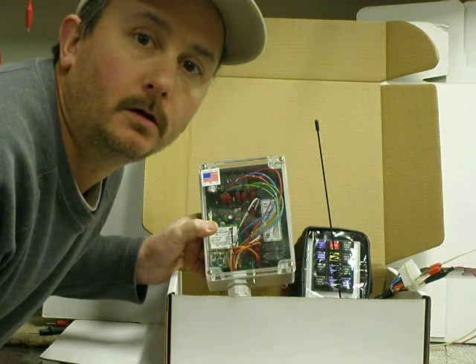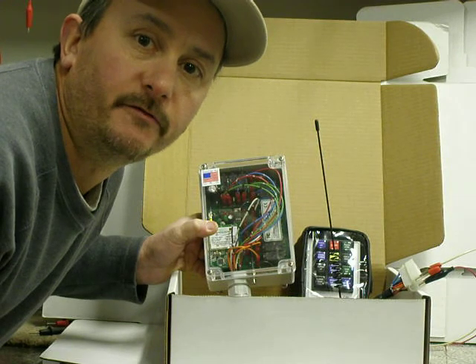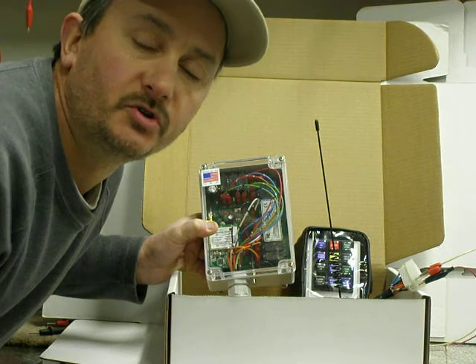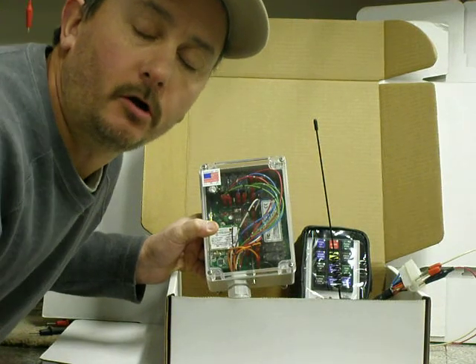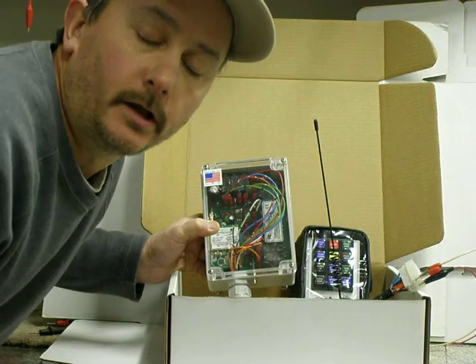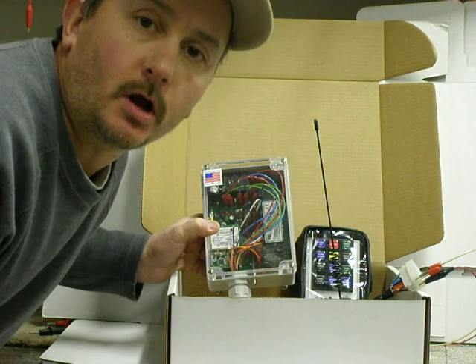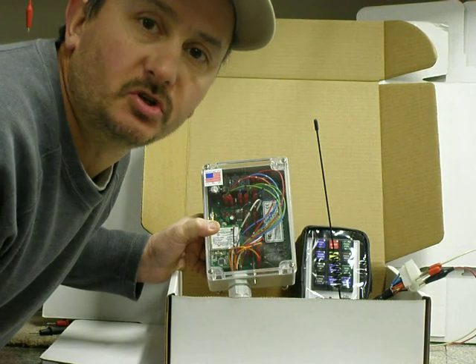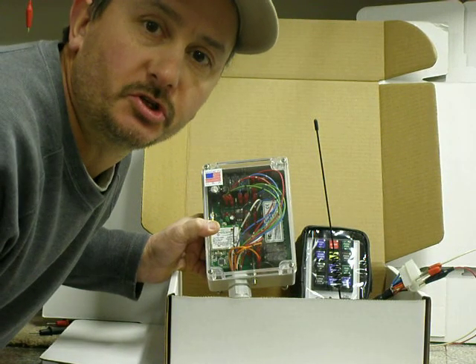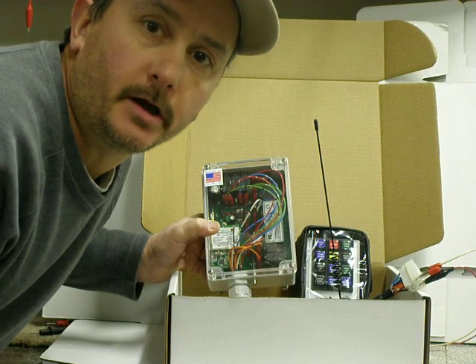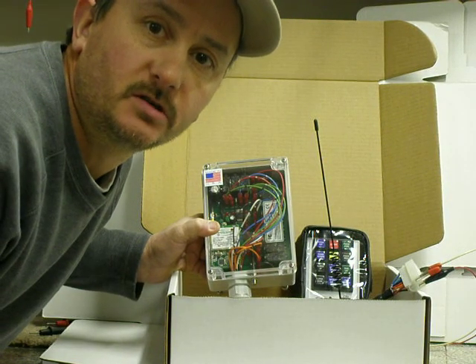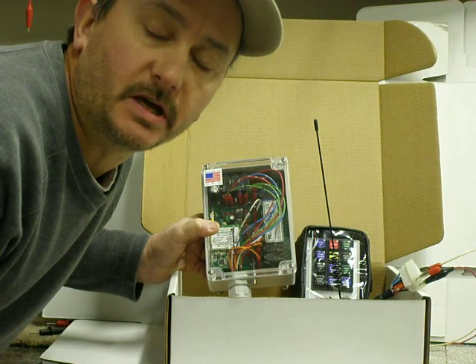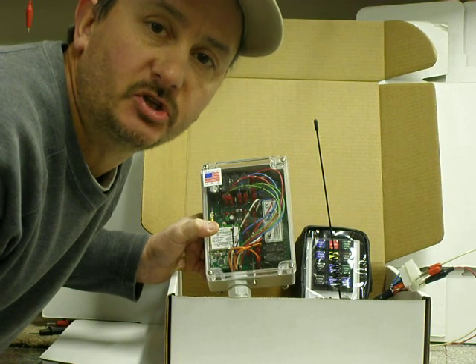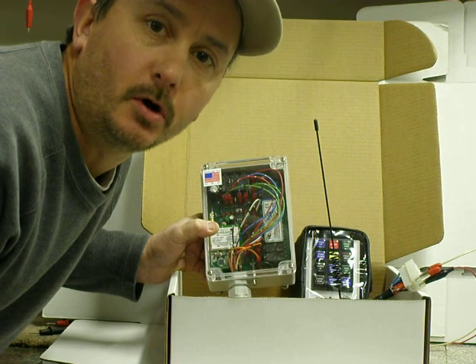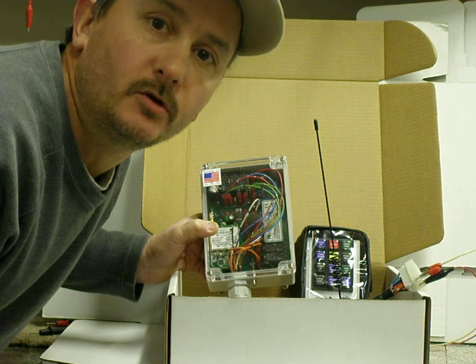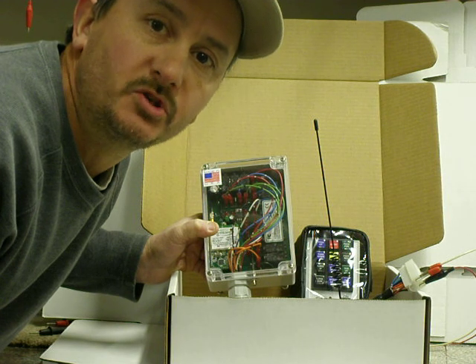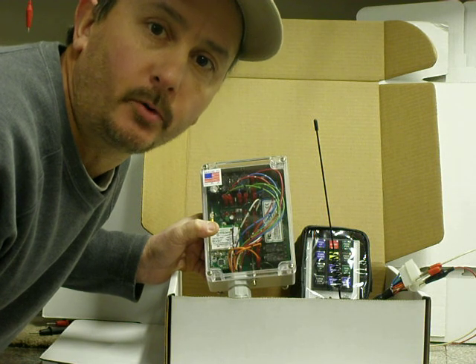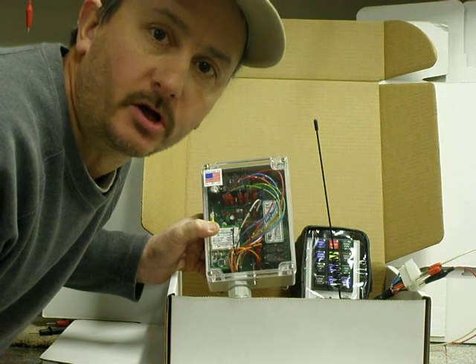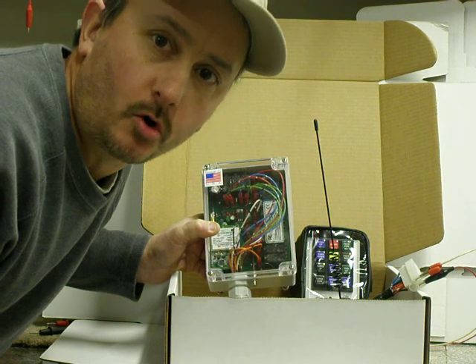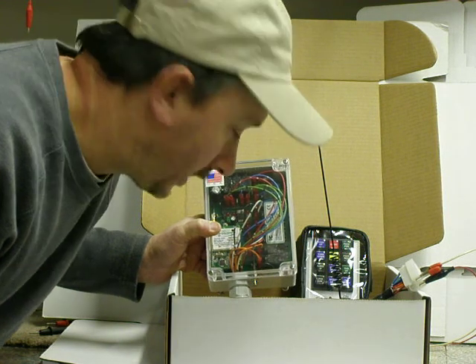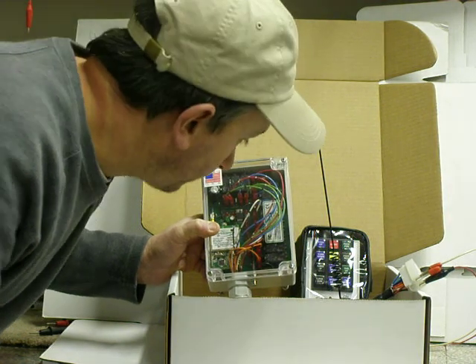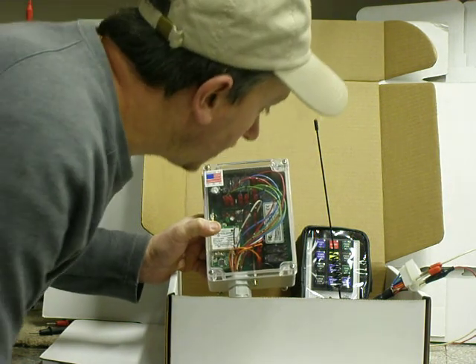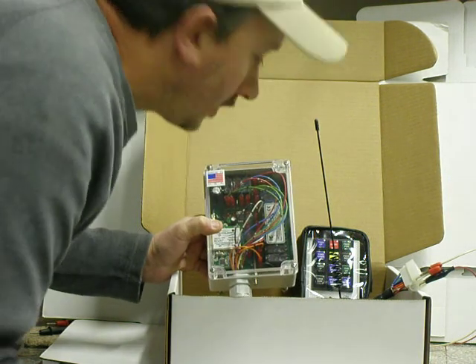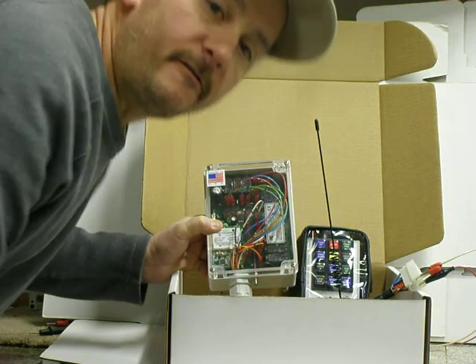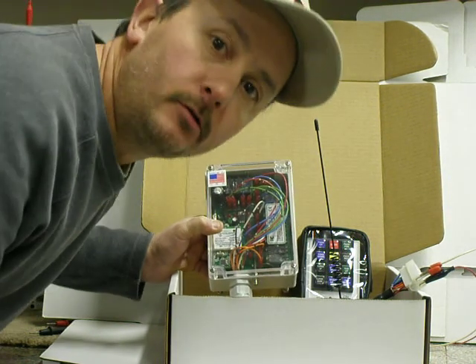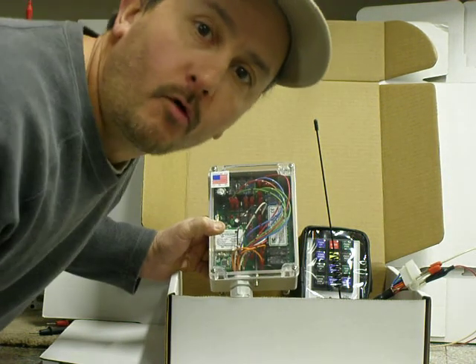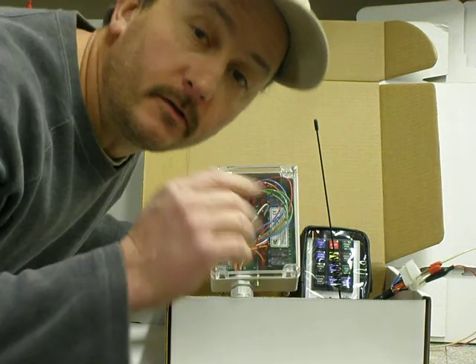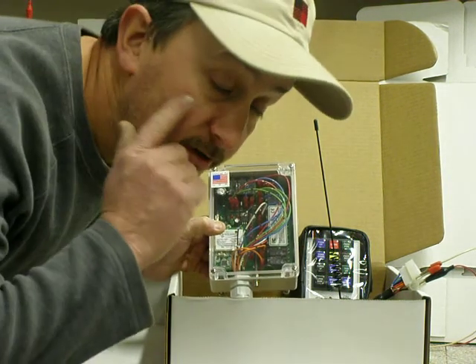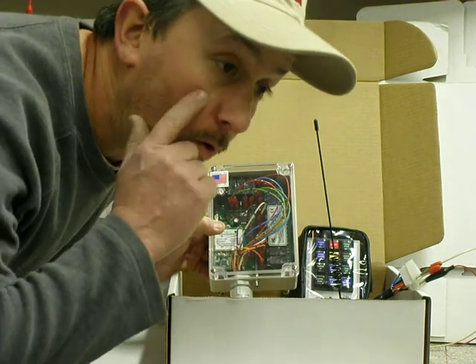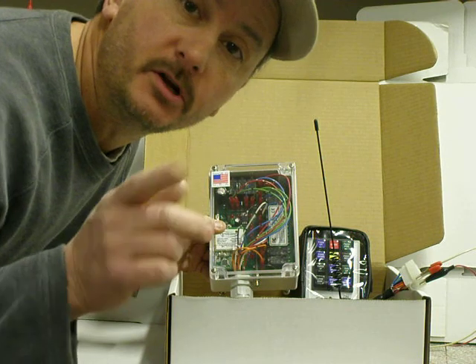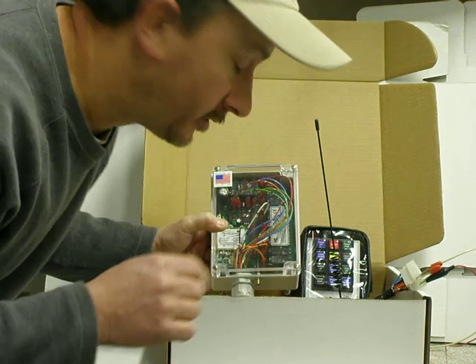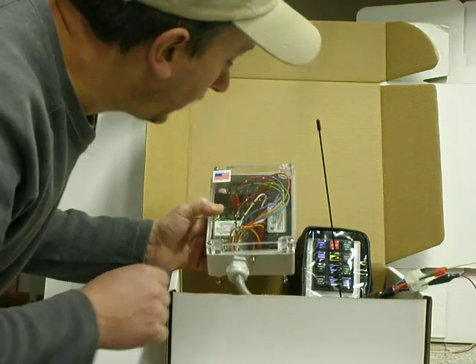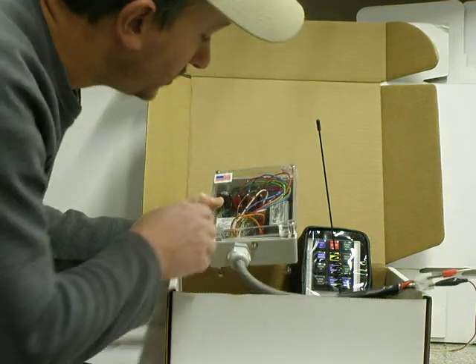Hi folks, Kurt at Electronic Solutions again. This is segment two of the Woodsman Remote Control Kit. What I failed to go over in video one, I'm going to show you real quick in two.